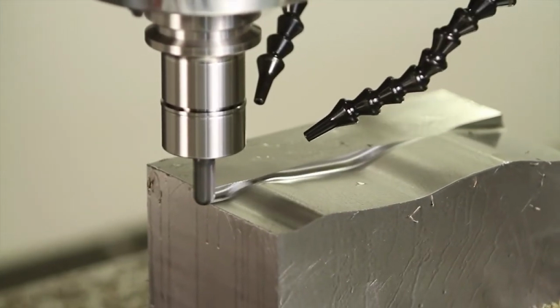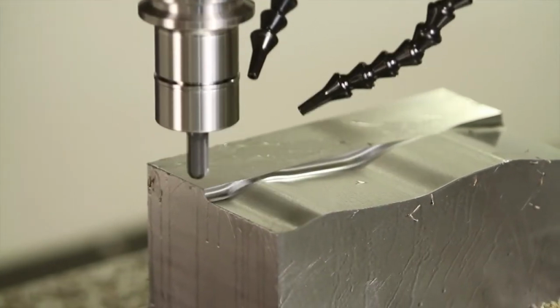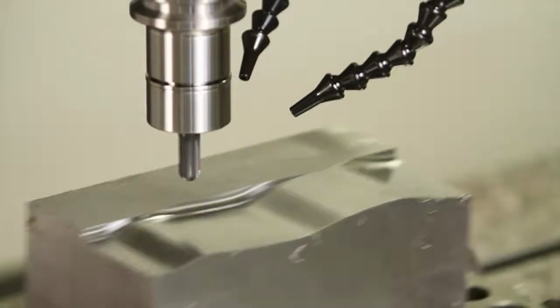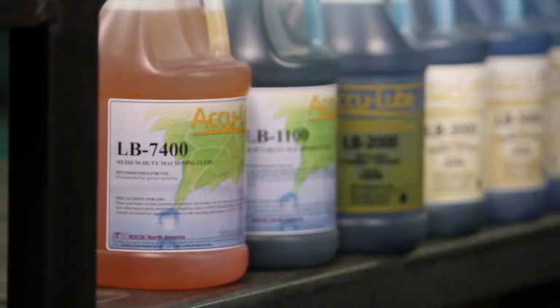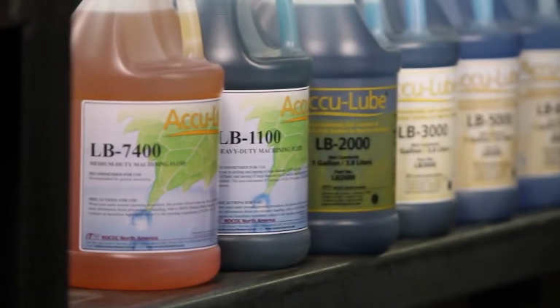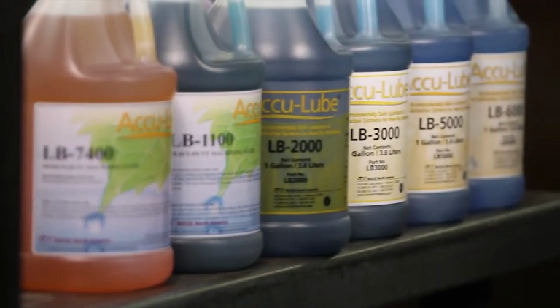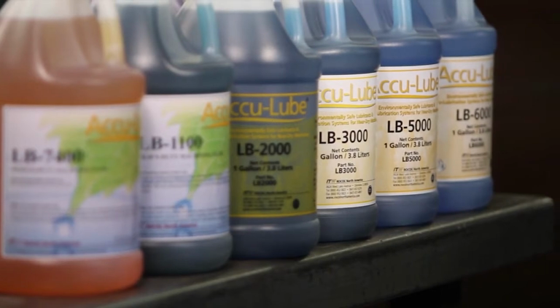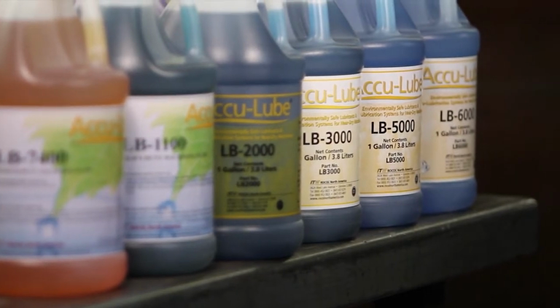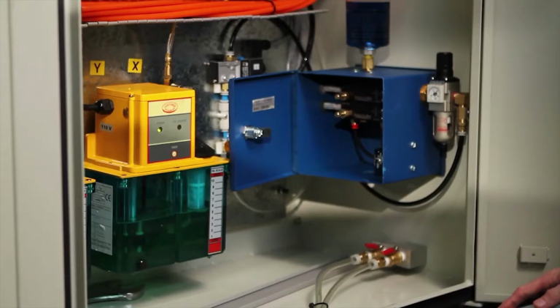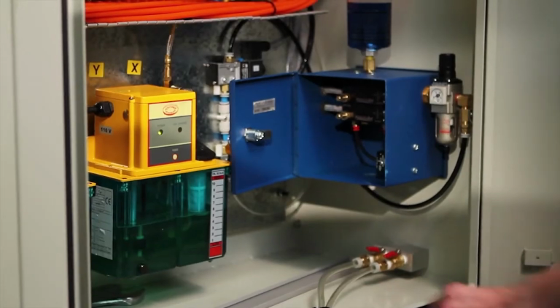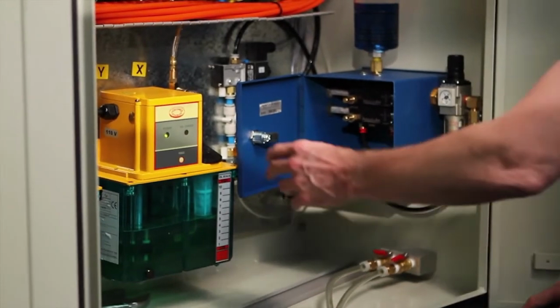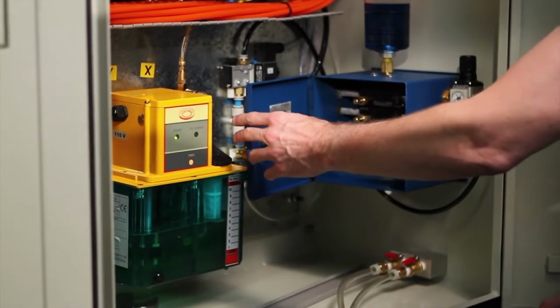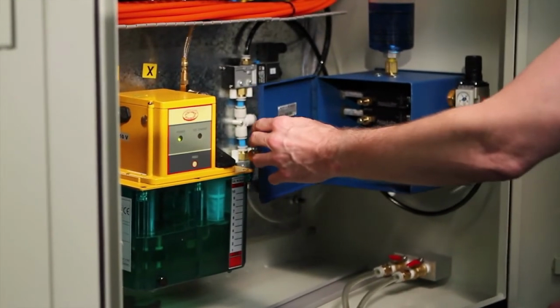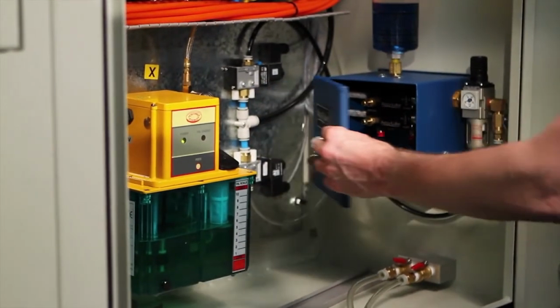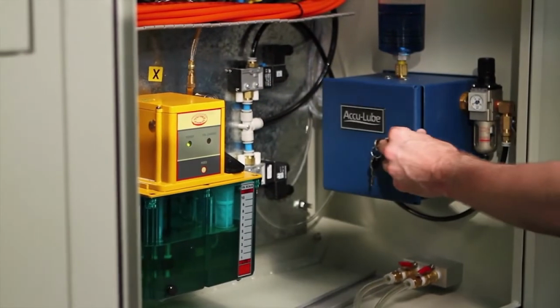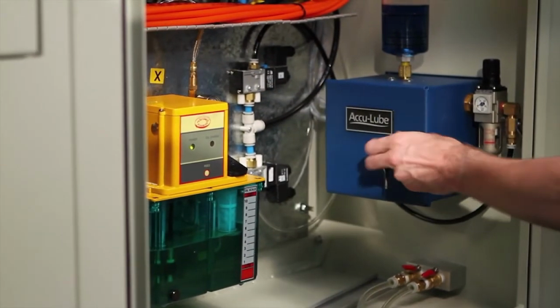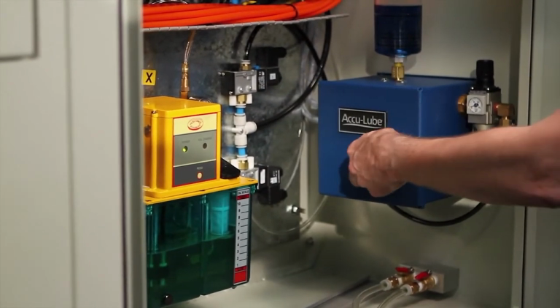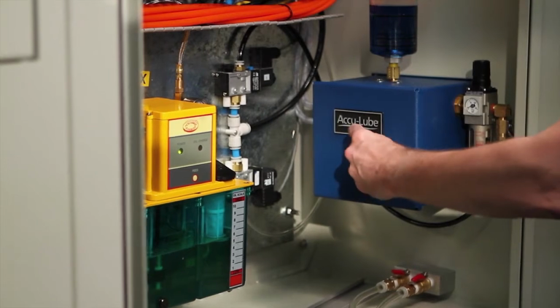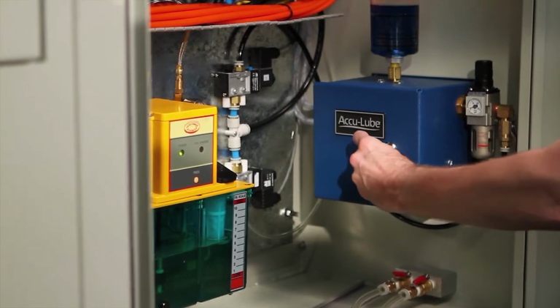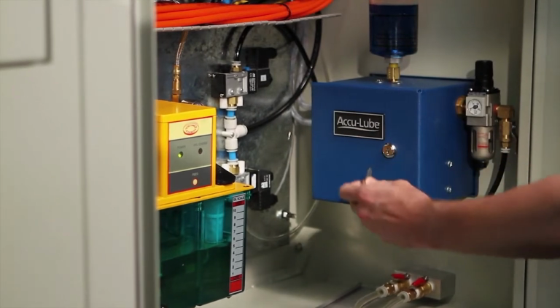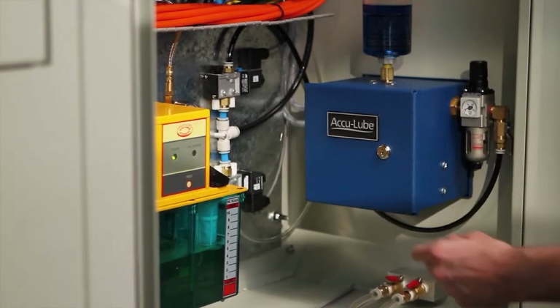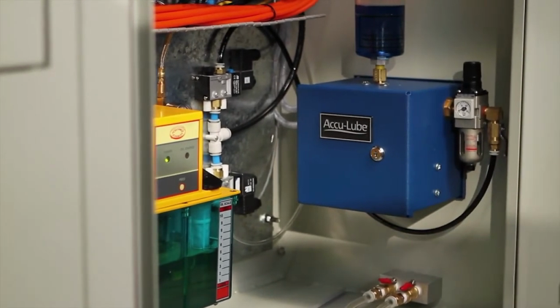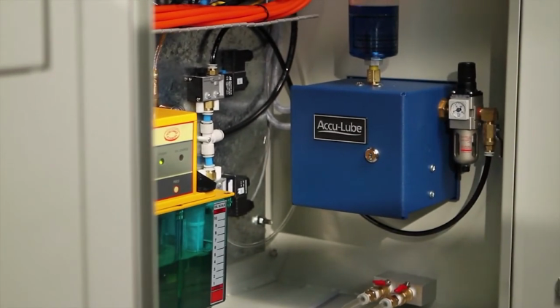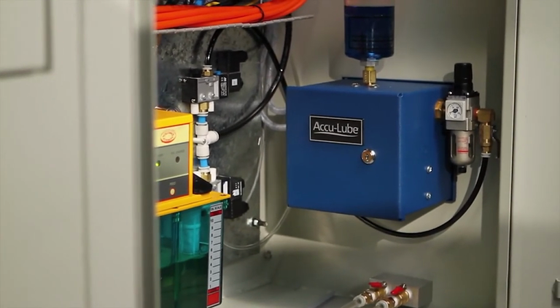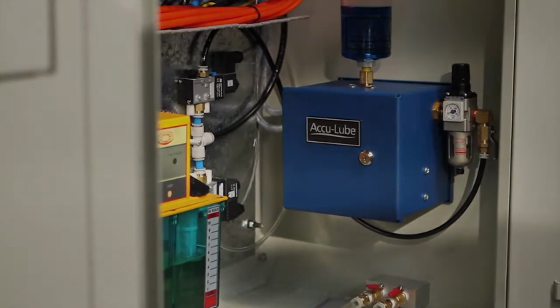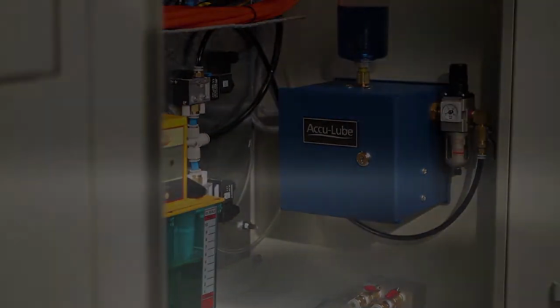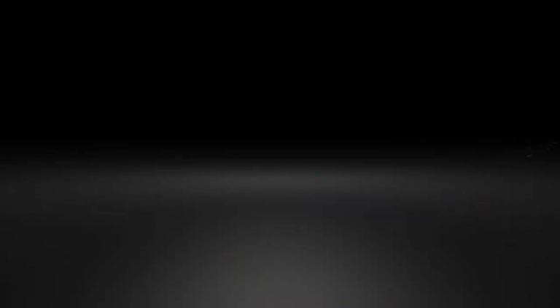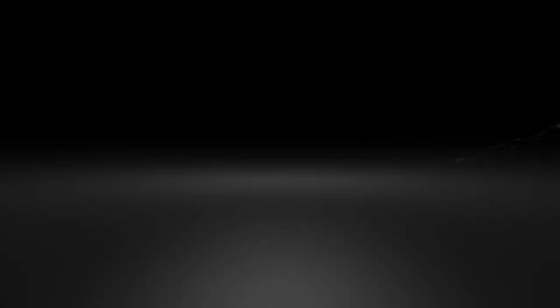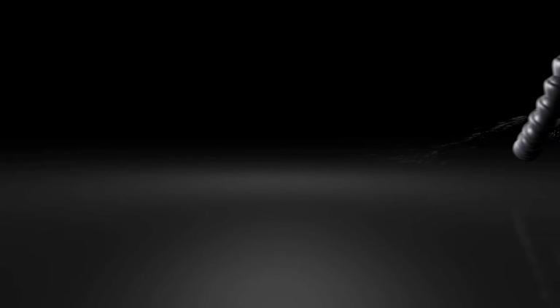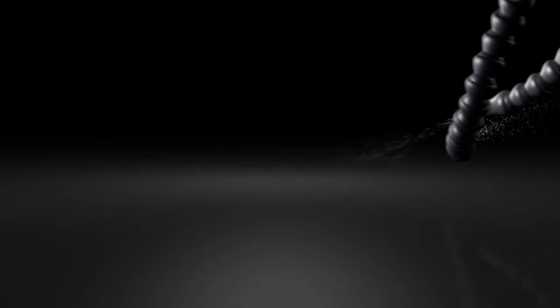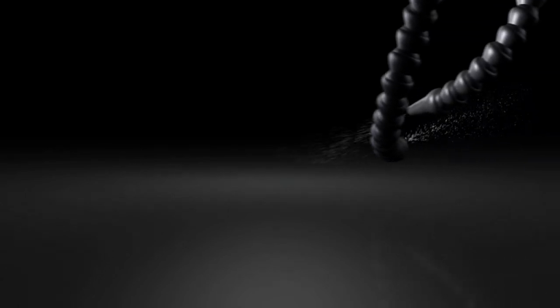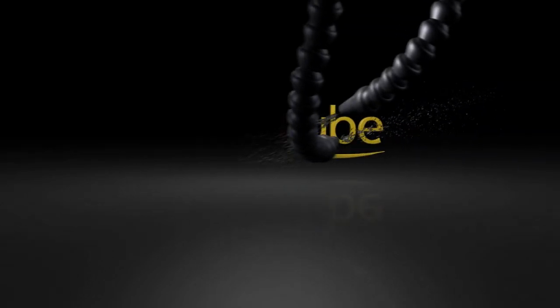Whatever you are machining, Acculub has the right lubrication for you. Investing in the right equipment is vital. Acculub is better for your bottom line, your workers, and the environment. Acculub — faster cuts, longer tool life.